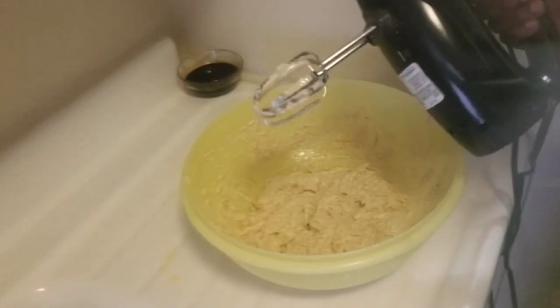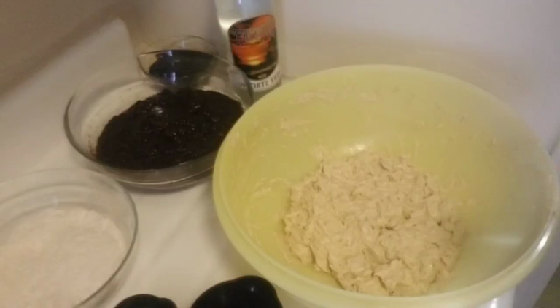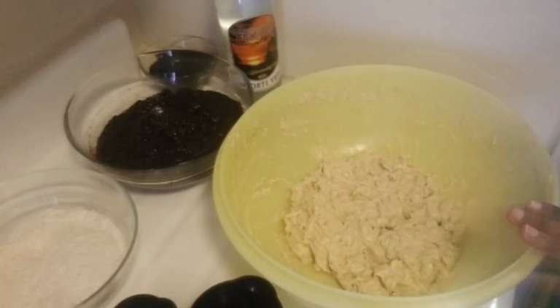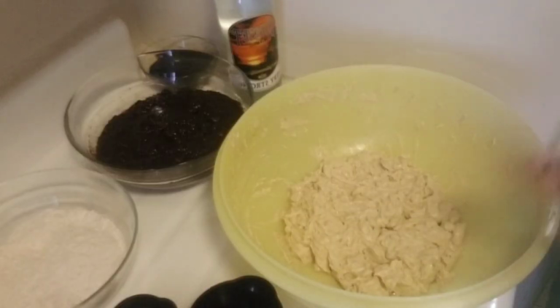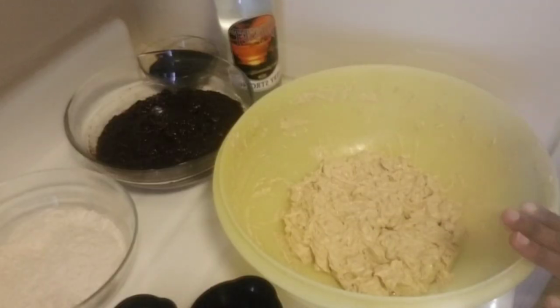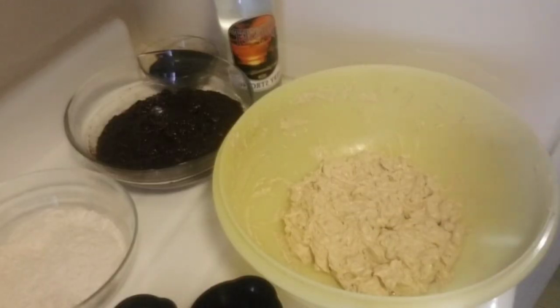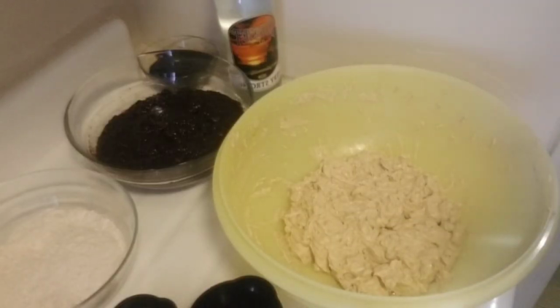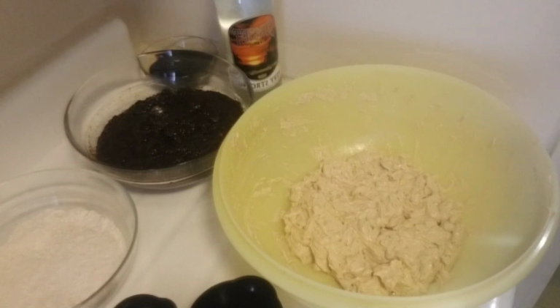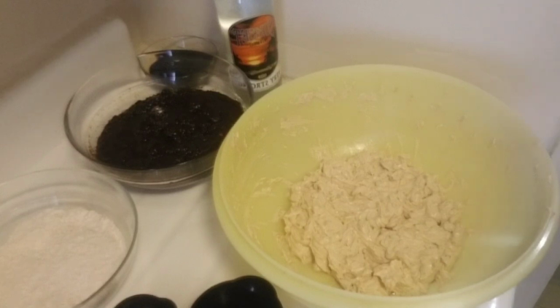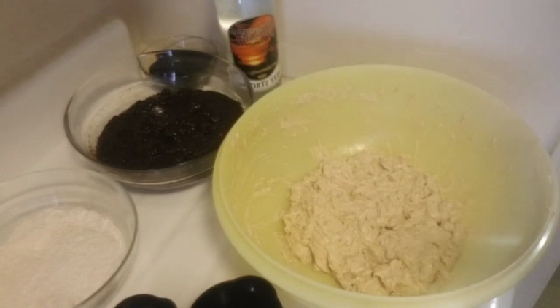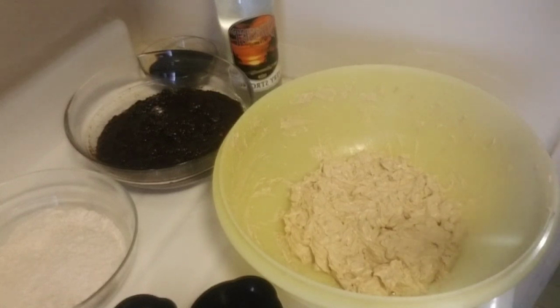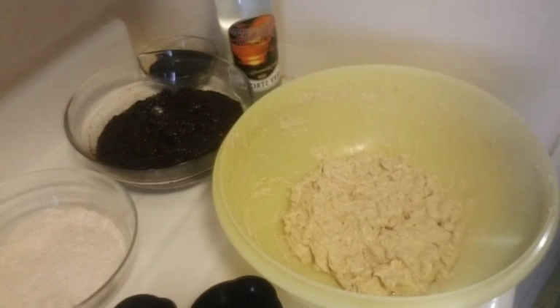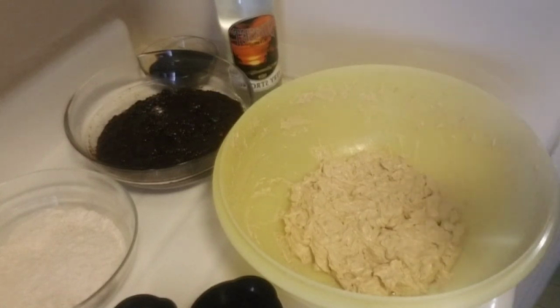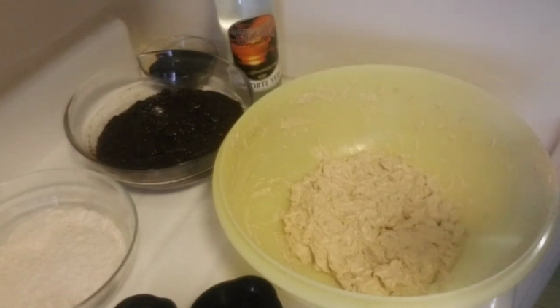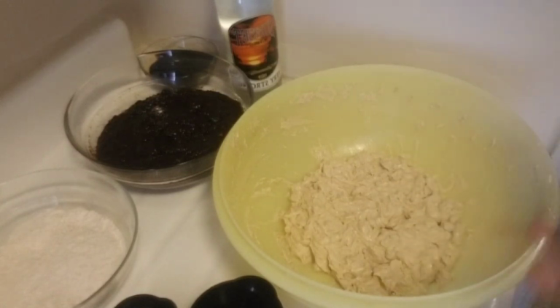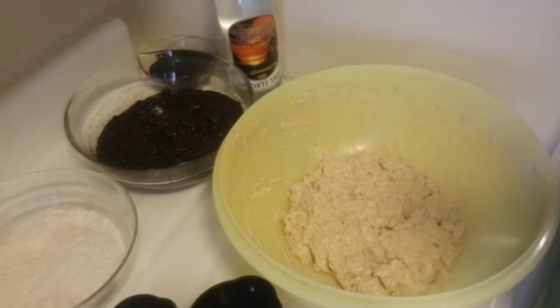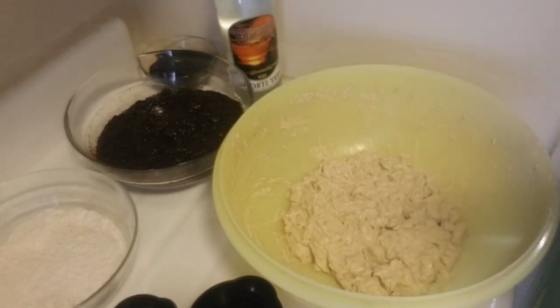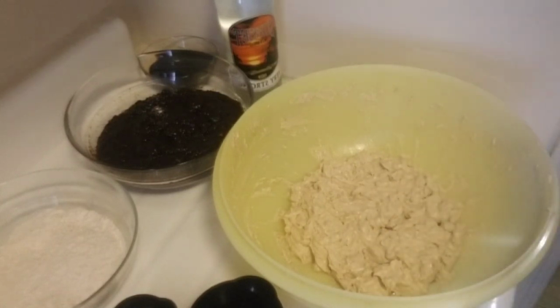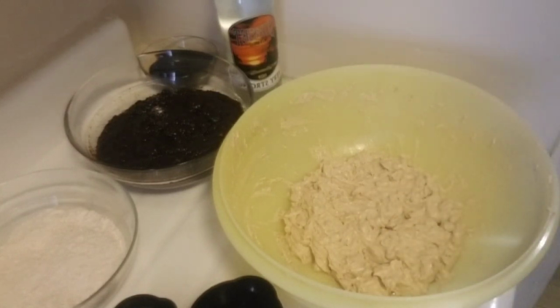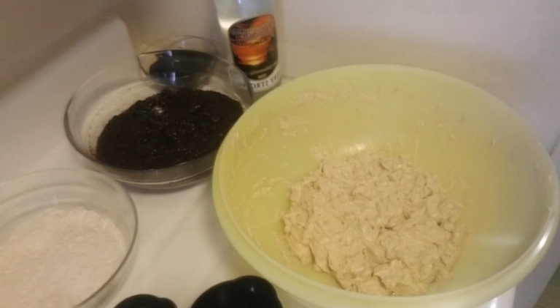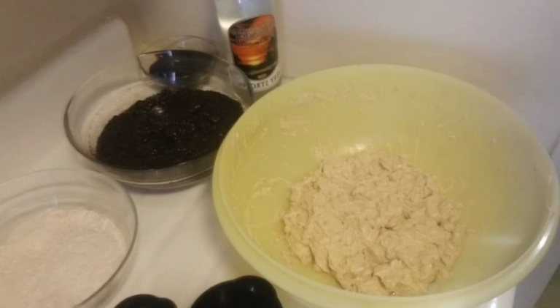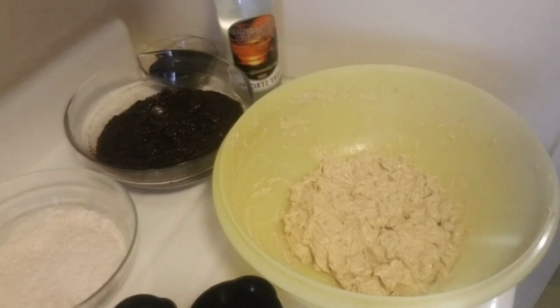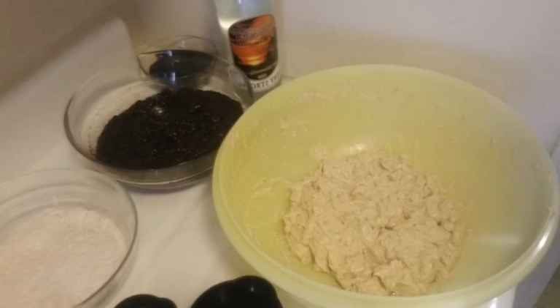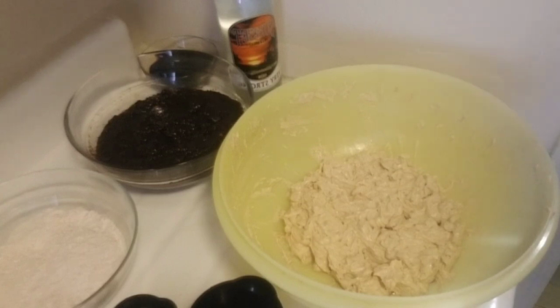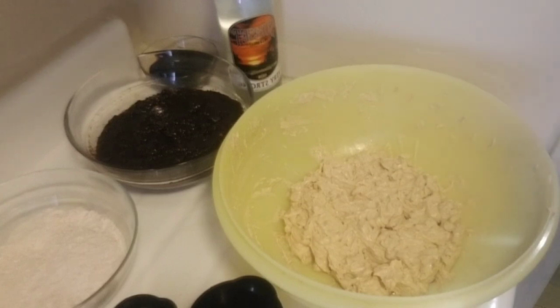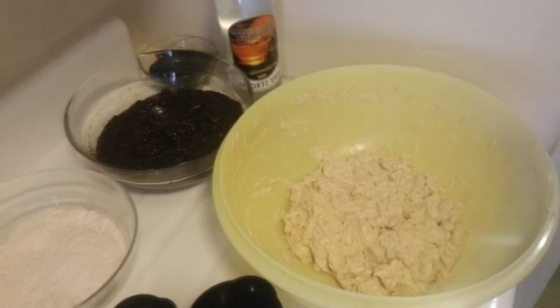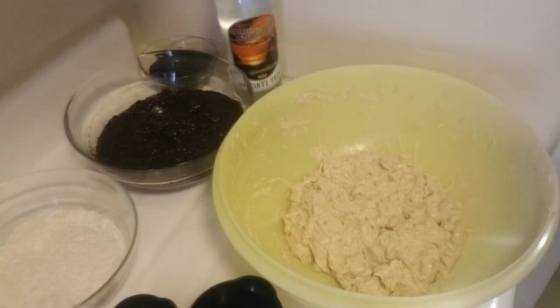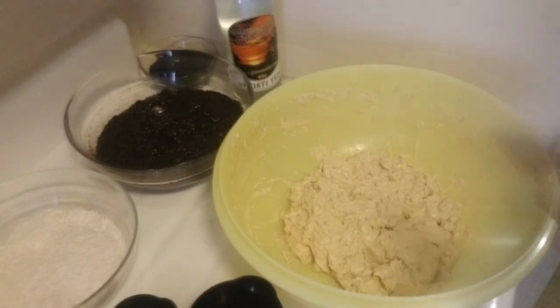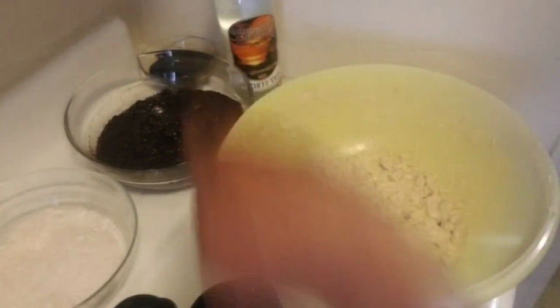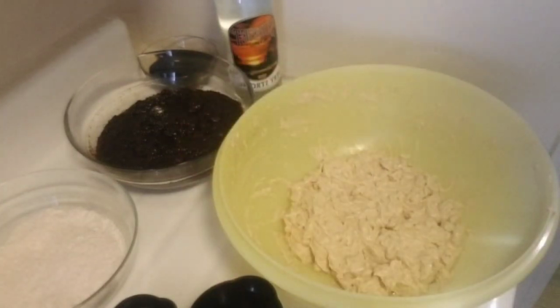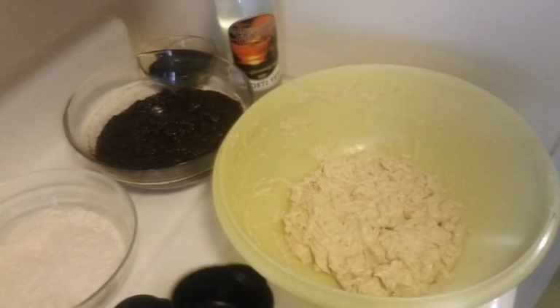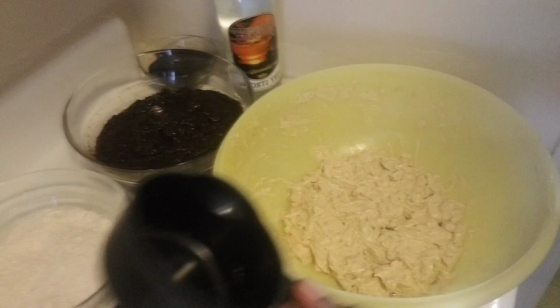My butter, sugar, and eggs have creamed nicely. Remember to use room temperature eggs — leave the eggs and the butter out. Now I'm going to put in my fruits.